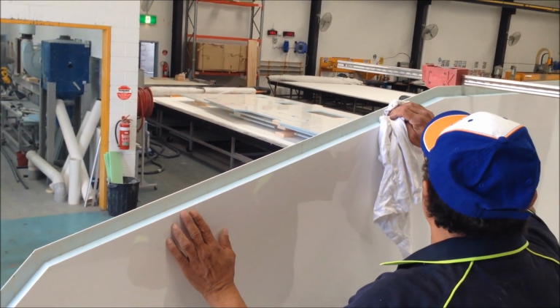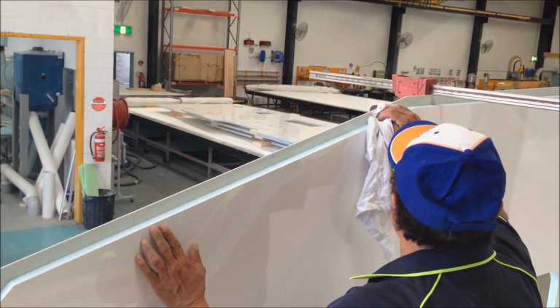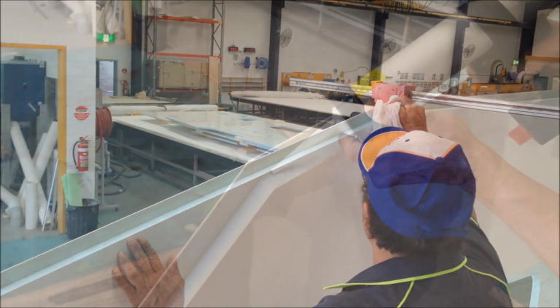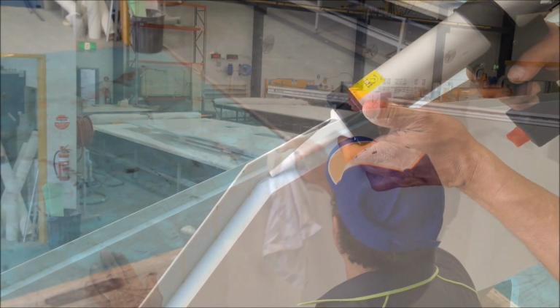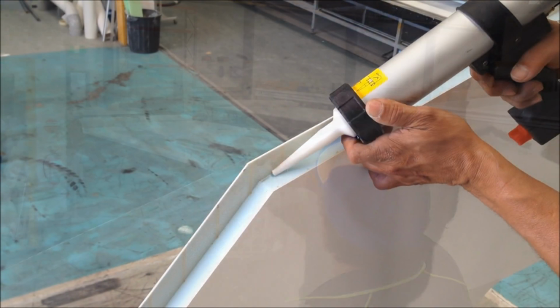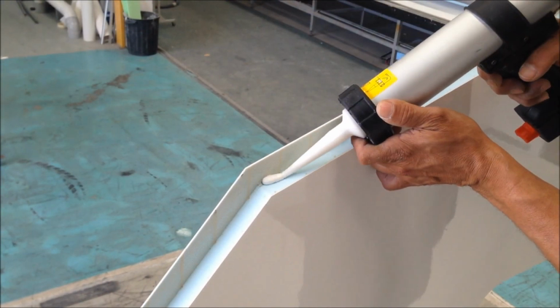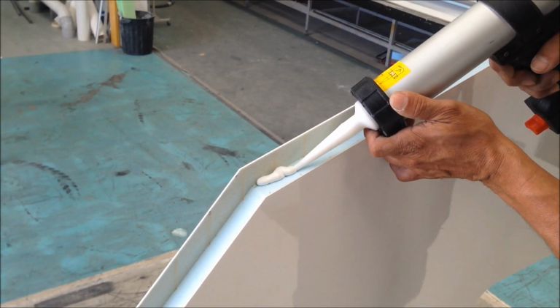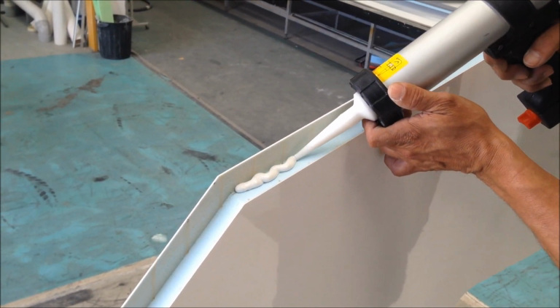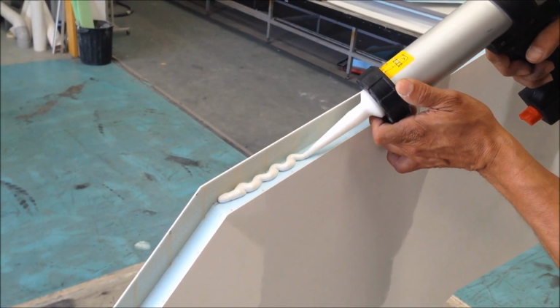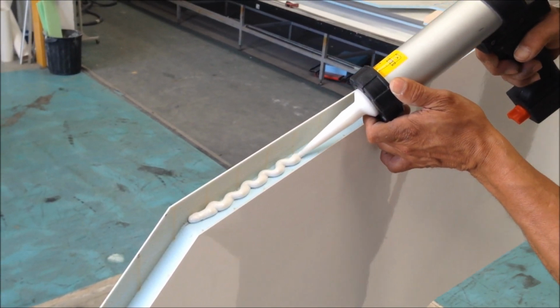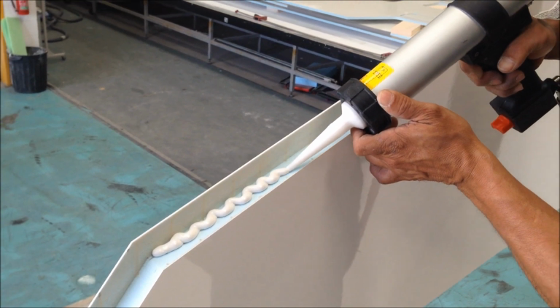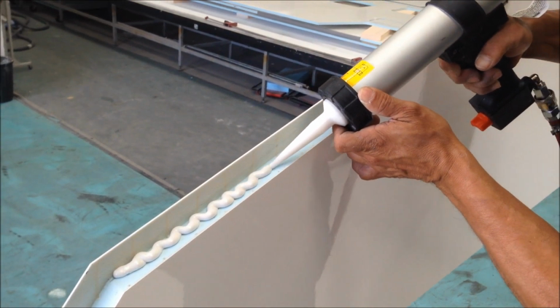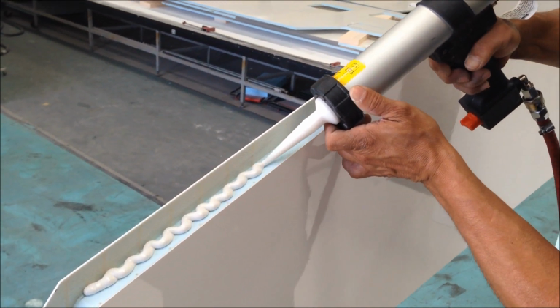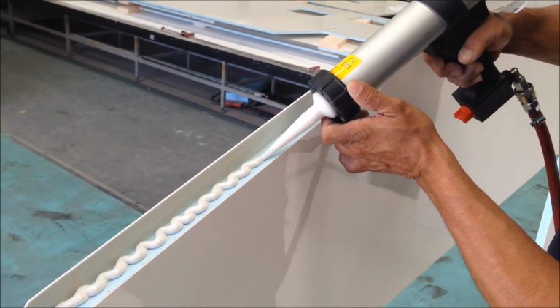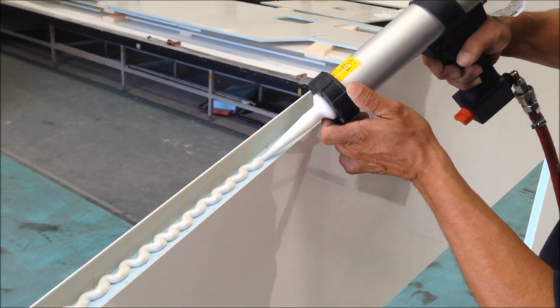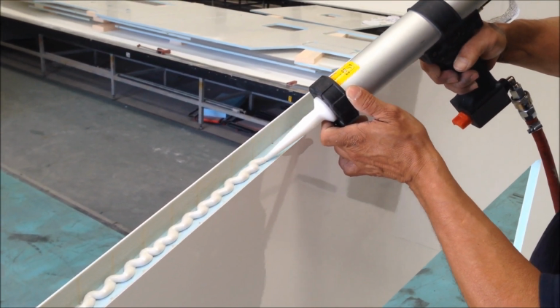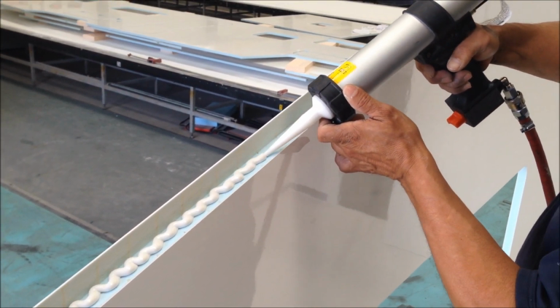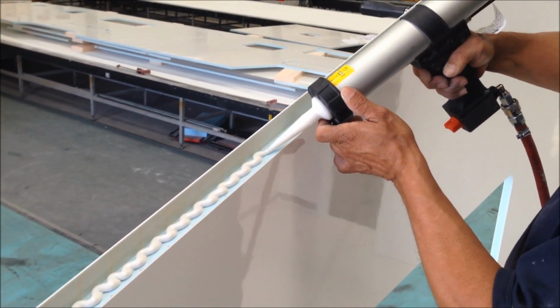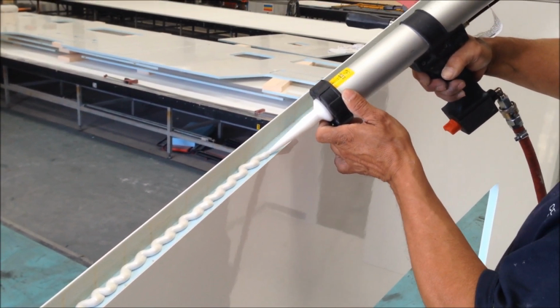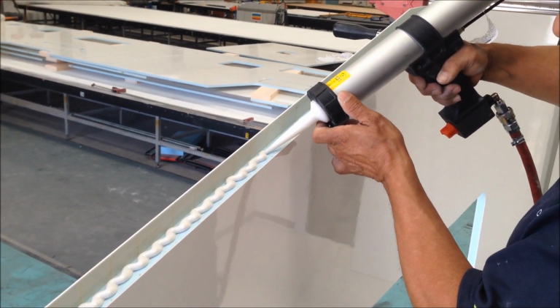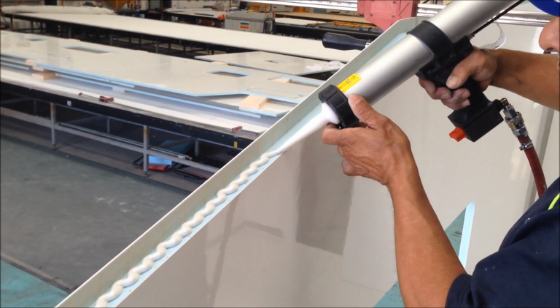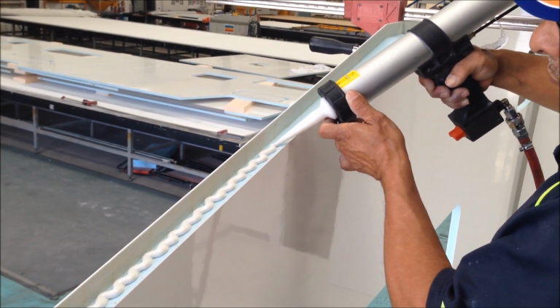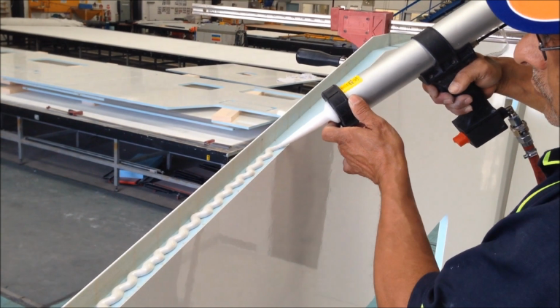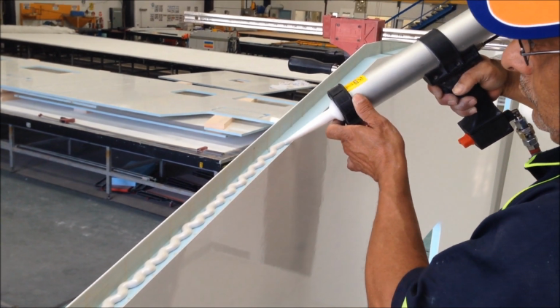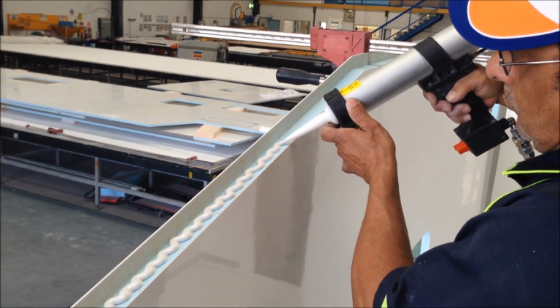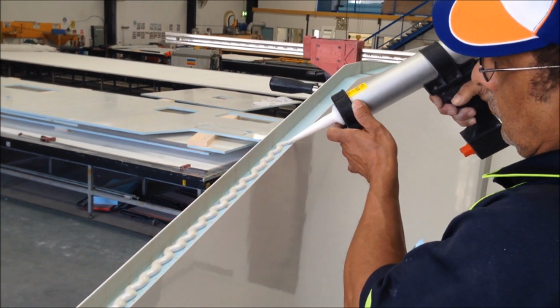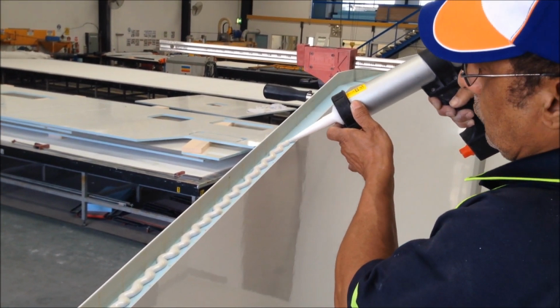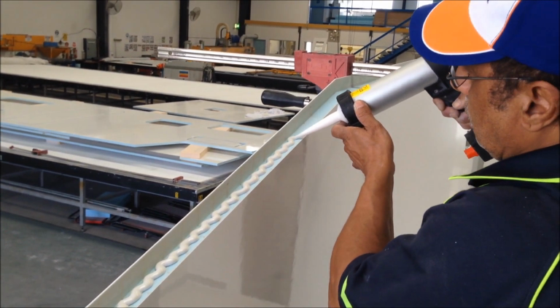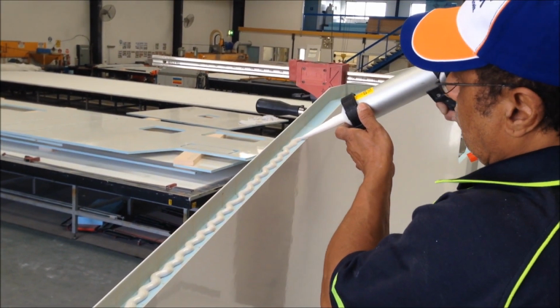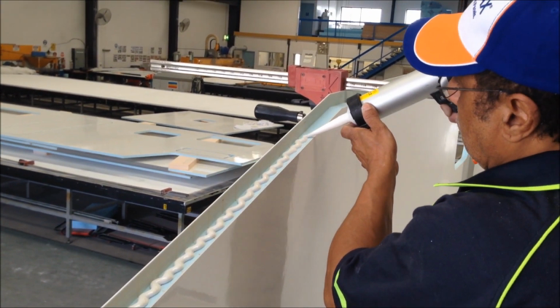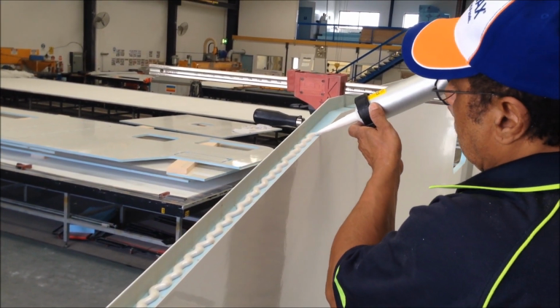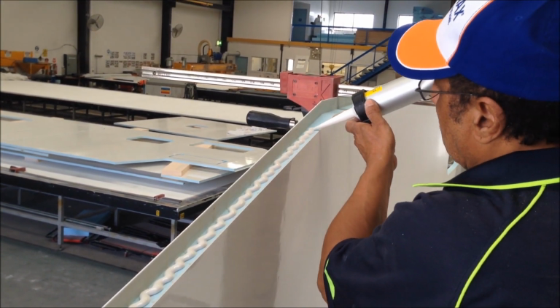So applying the Terrastat MS-939 to the rebate of the sidewall. Bob's using a nice big wide bead — a rear piece of it.